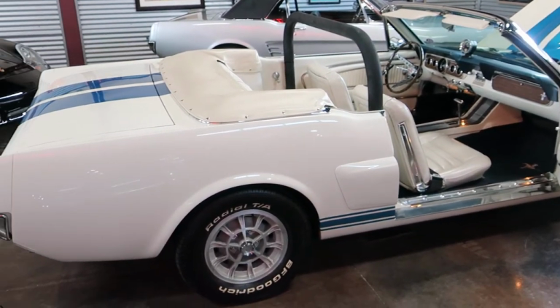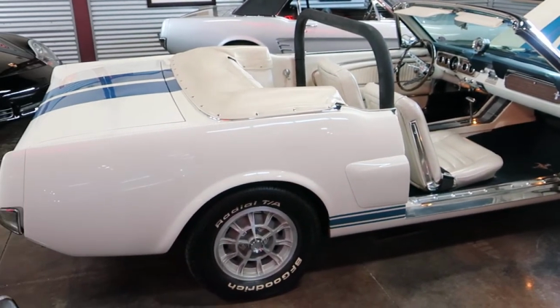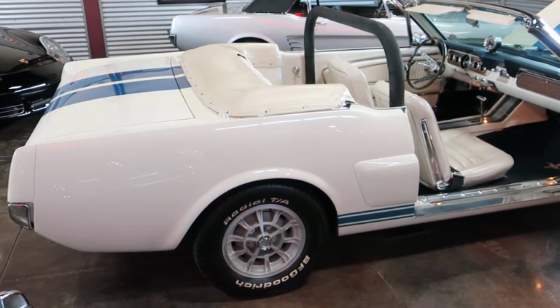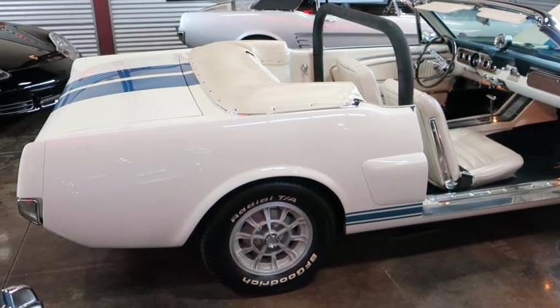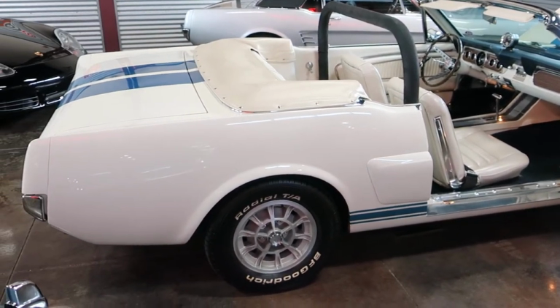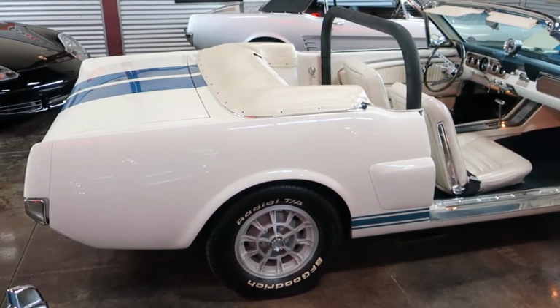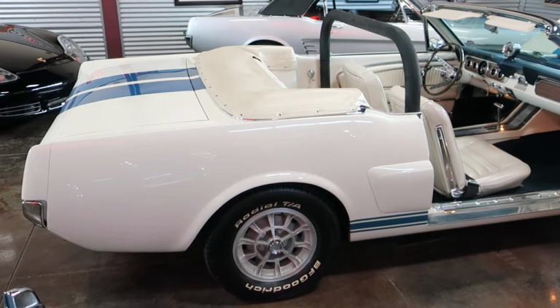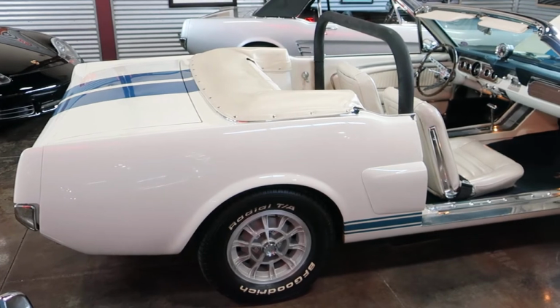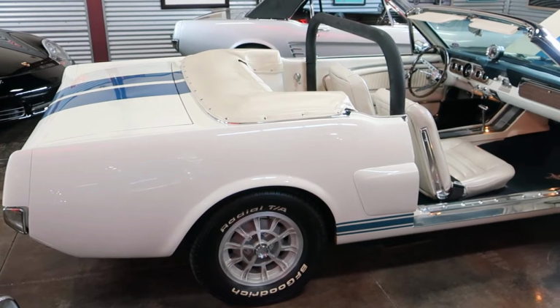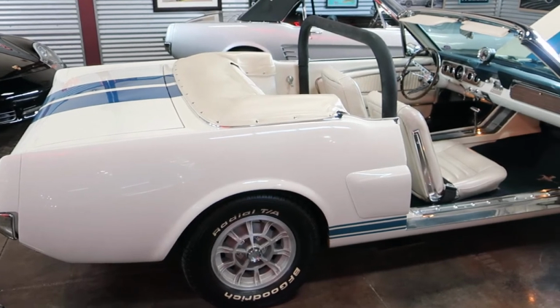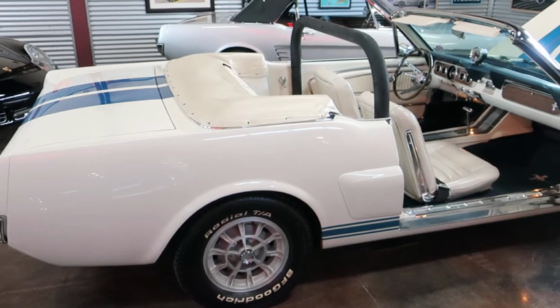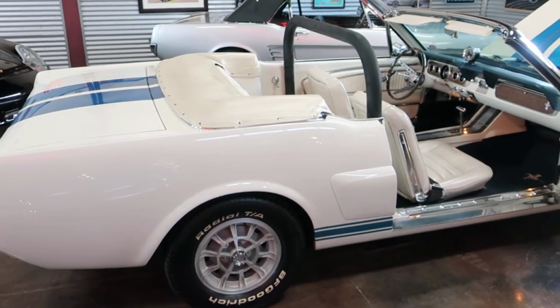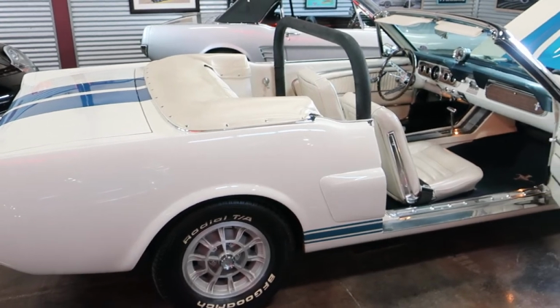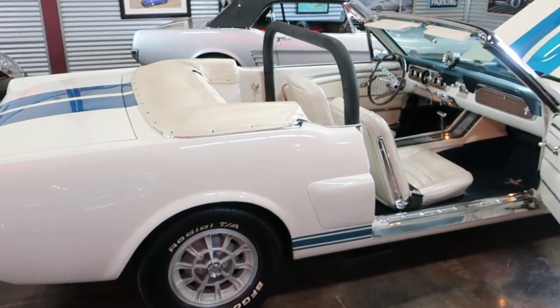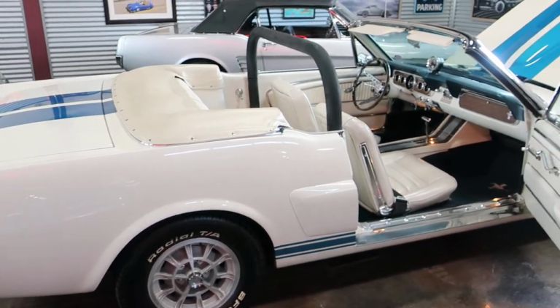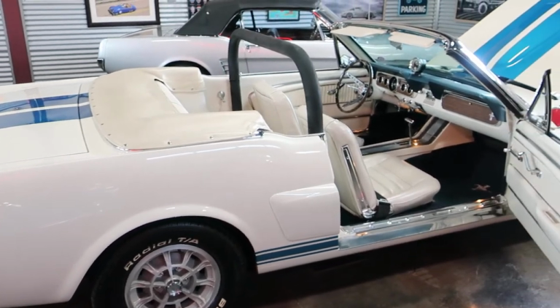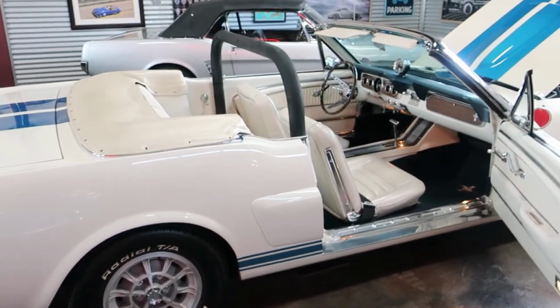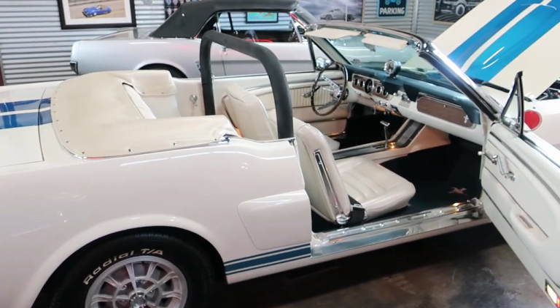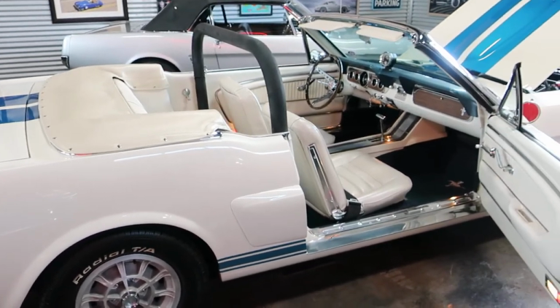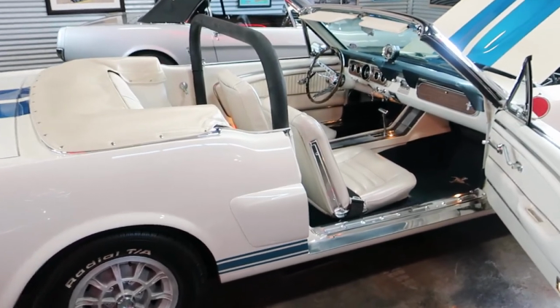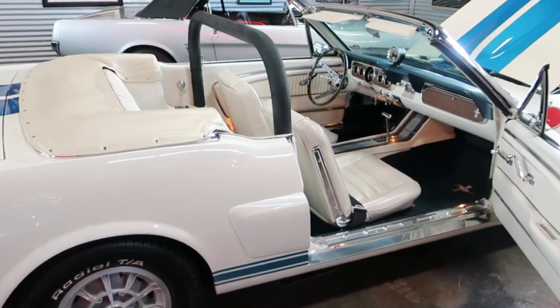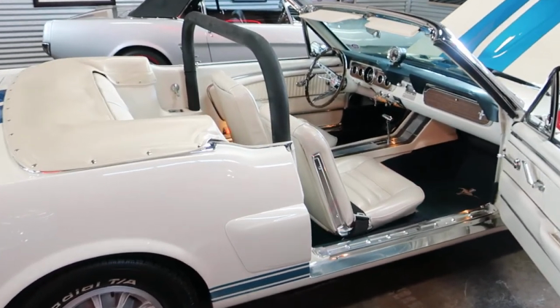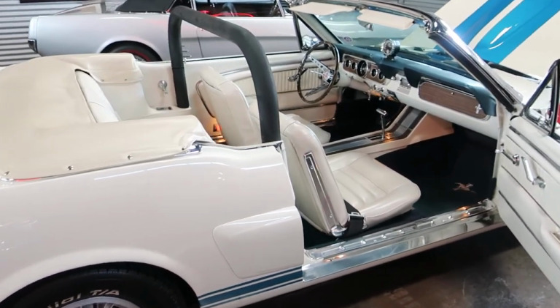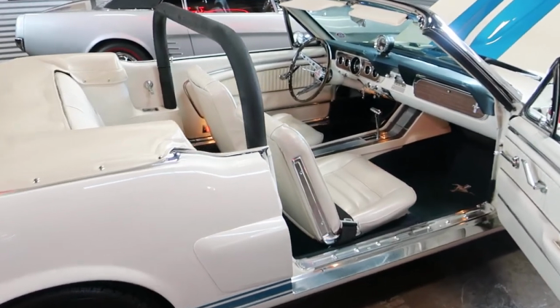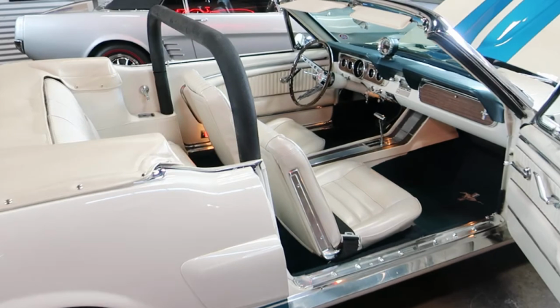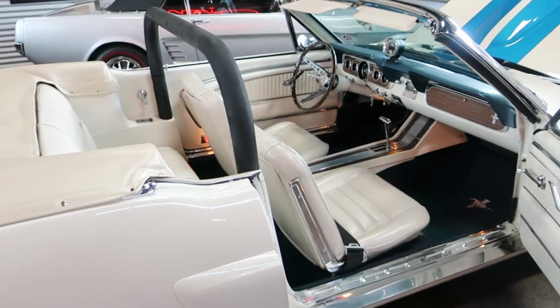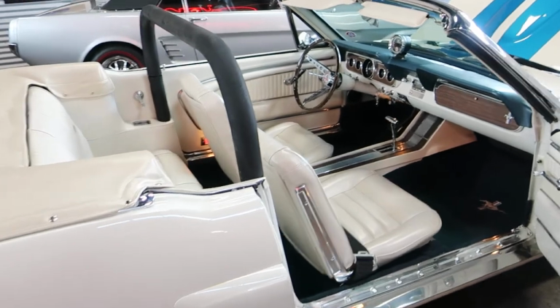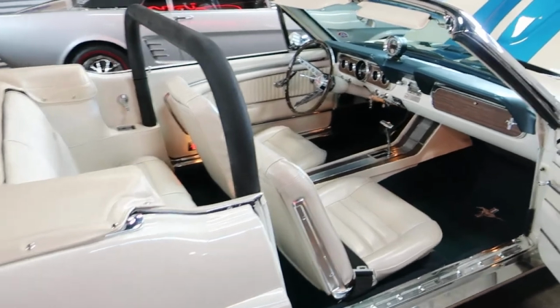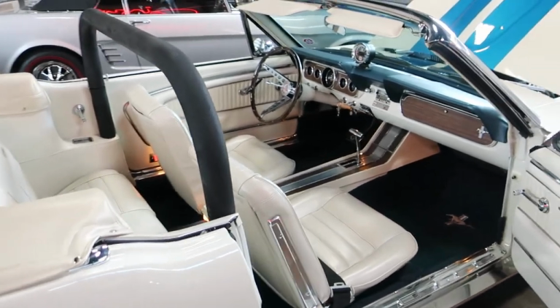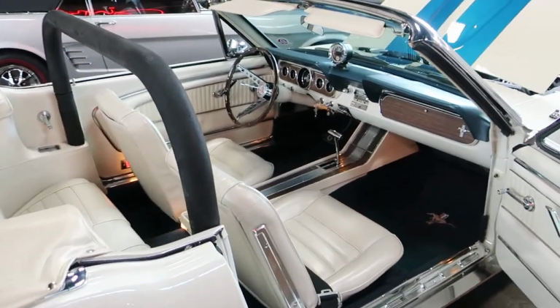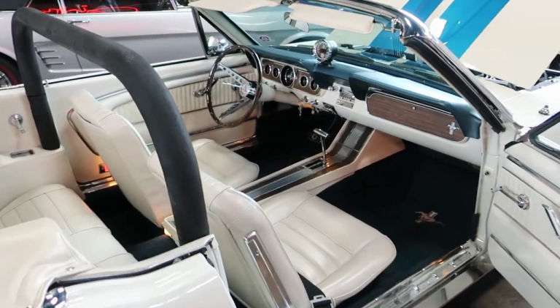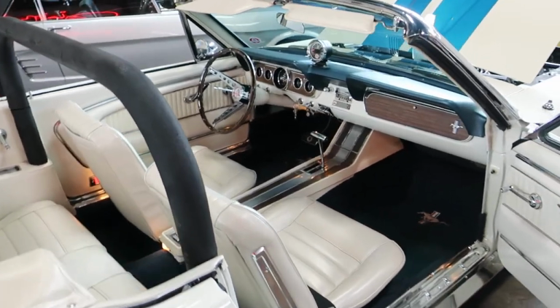Yeah, we're serious about getting it sold. Great piece of American automobile history, ready for the next owner to enjoy.